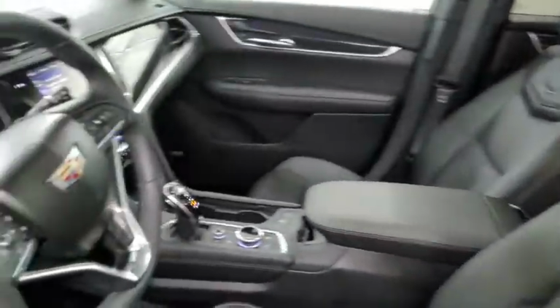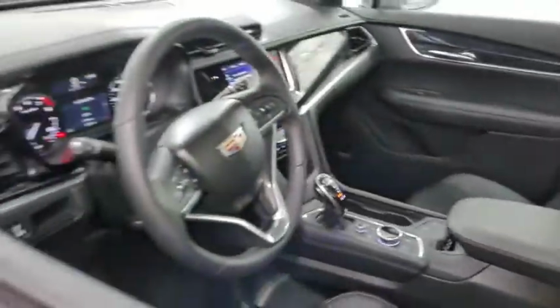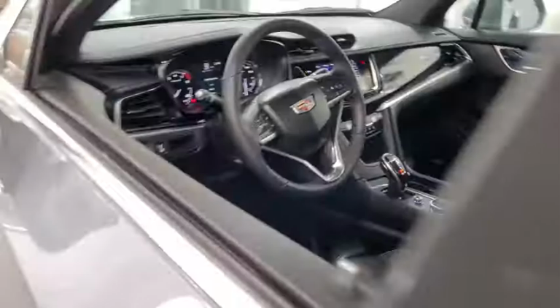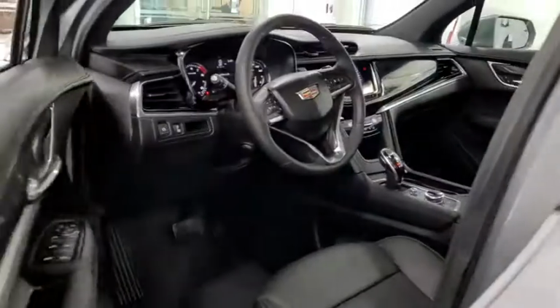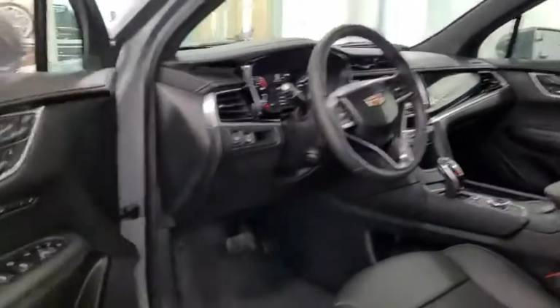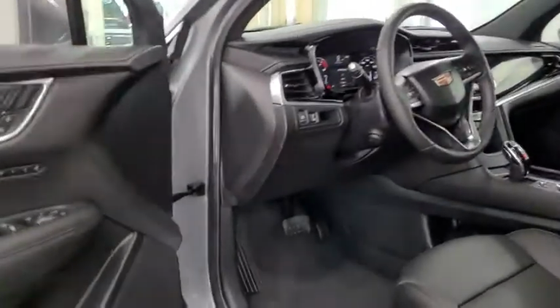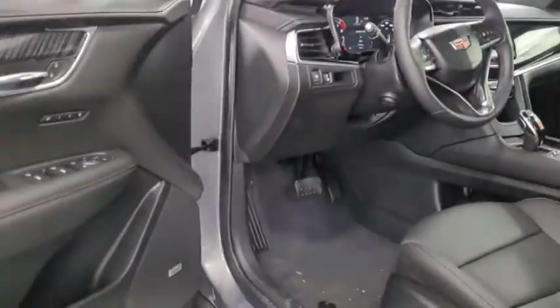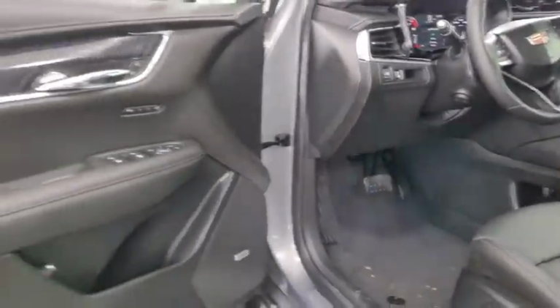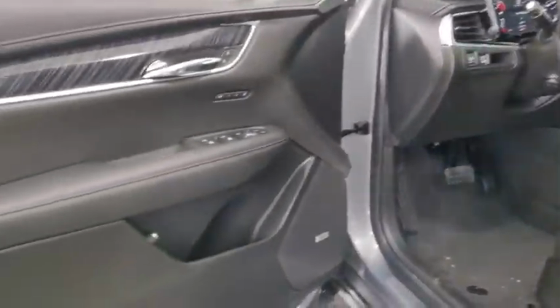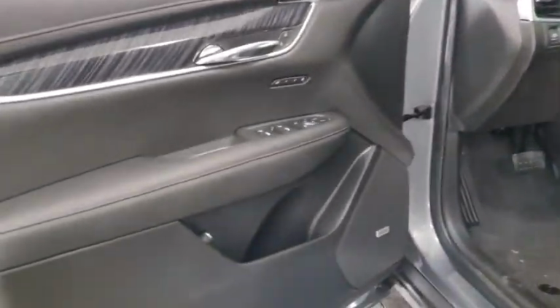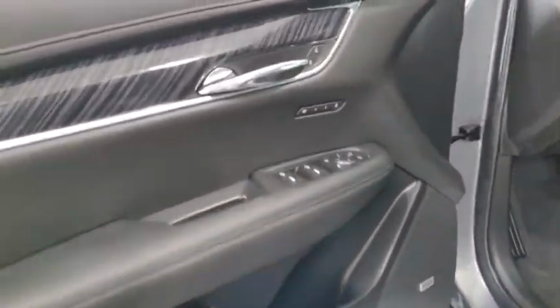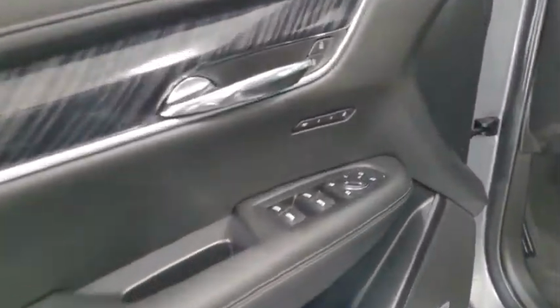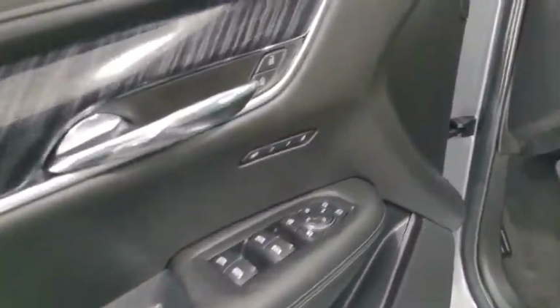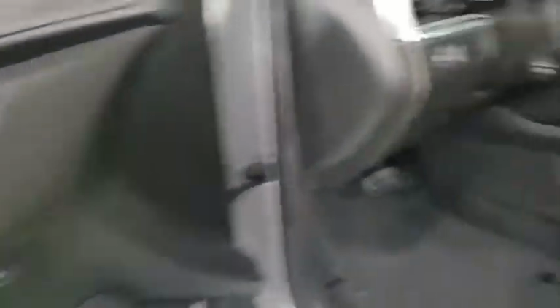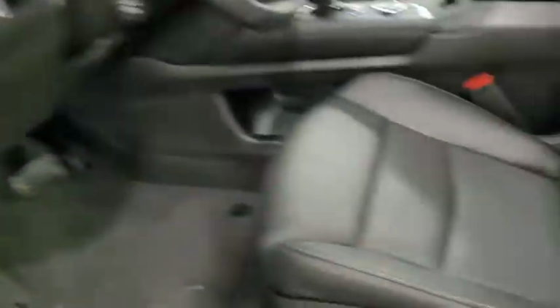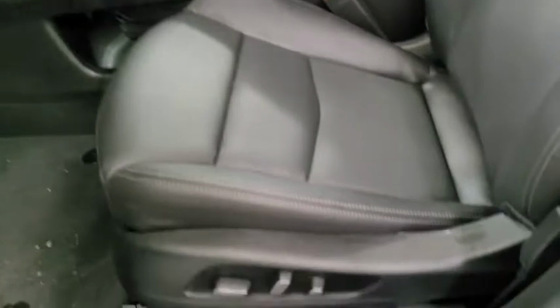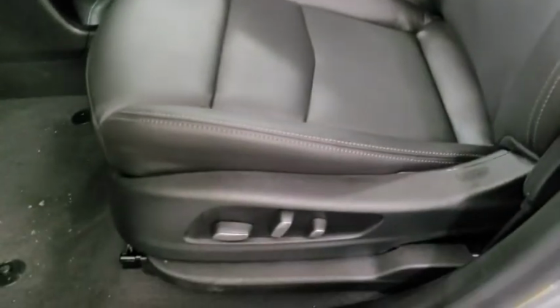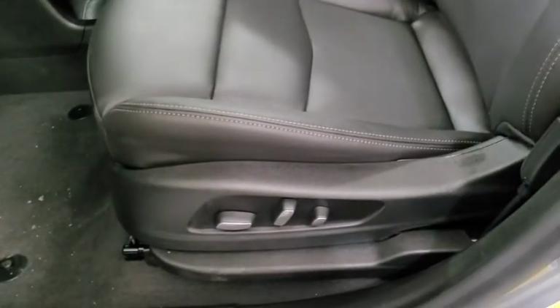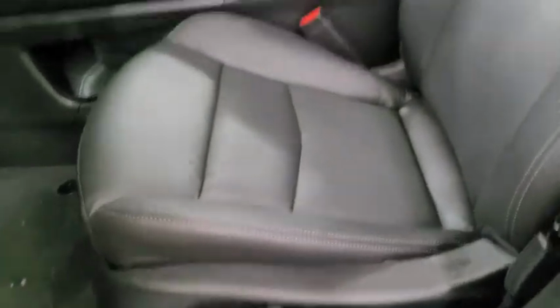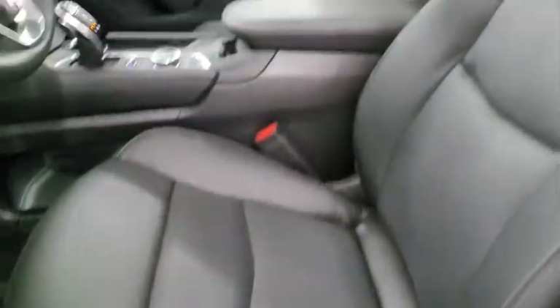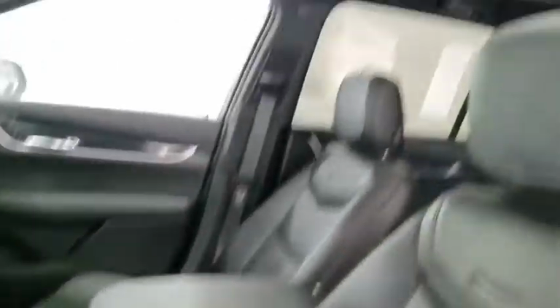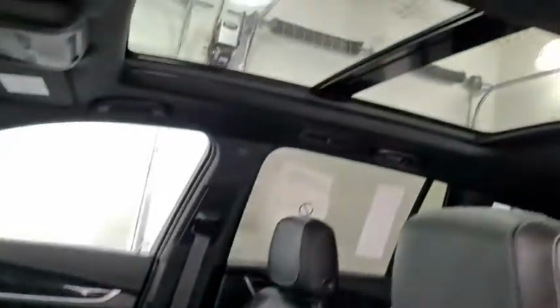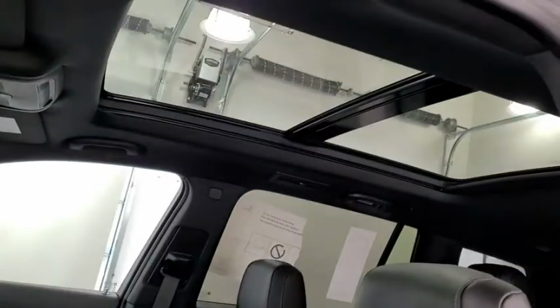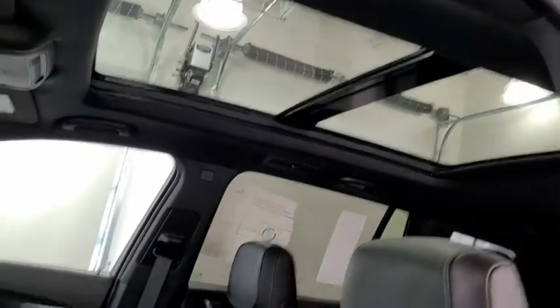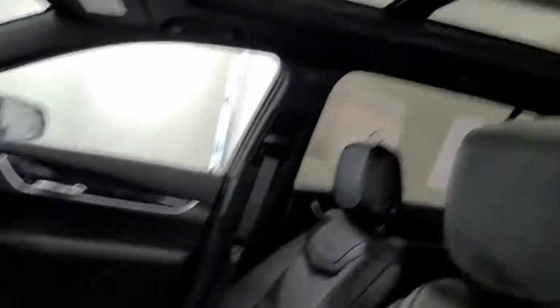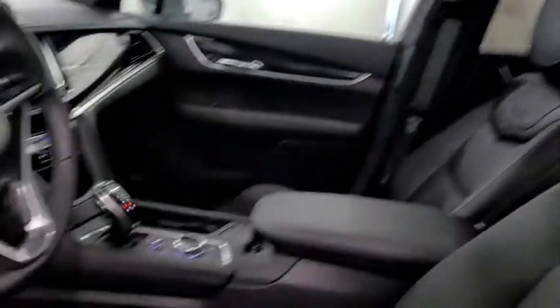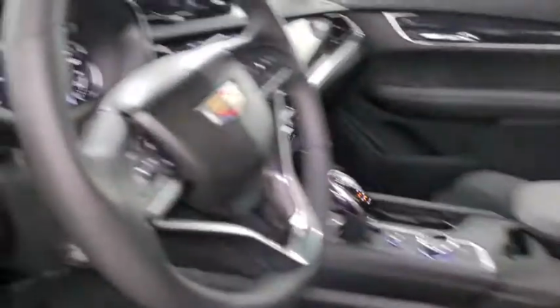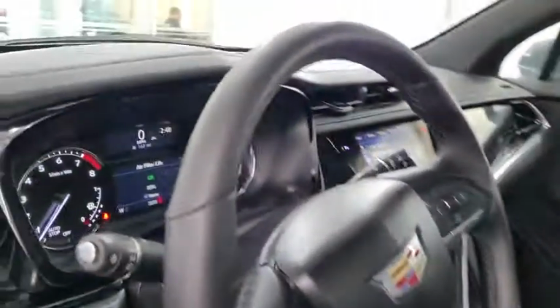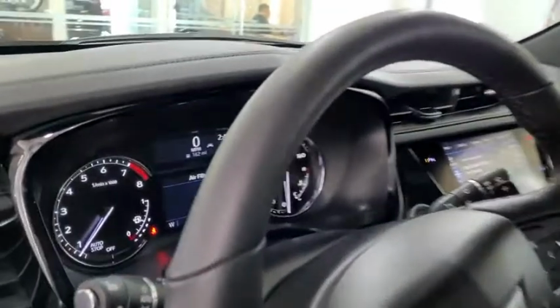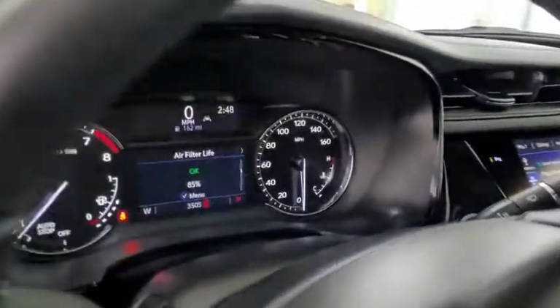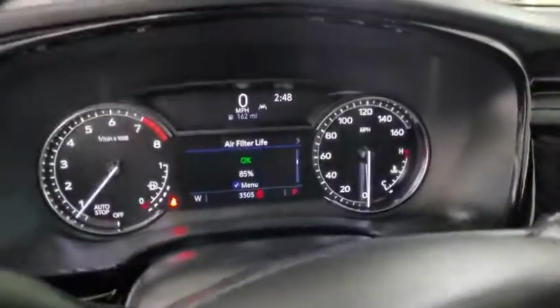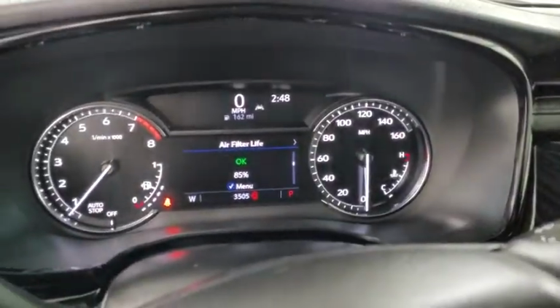Power passenger seat, power lift gate, traction control, leather wrapped steering wheel, air conditioning, dual airbags, power steering, four wheel disc brakes, eight speakers, universal garage door opener.